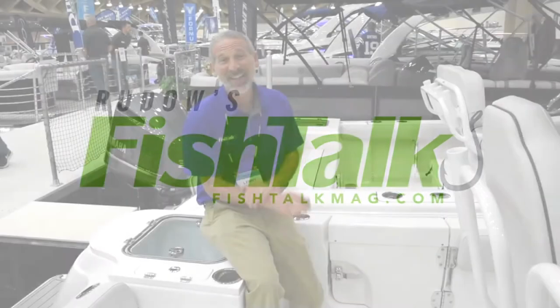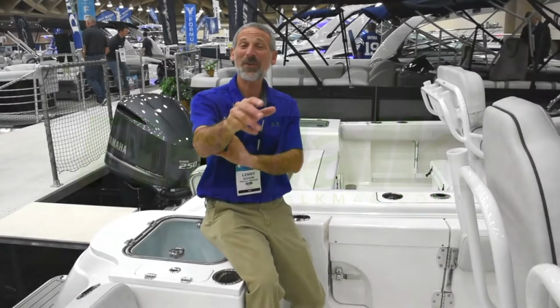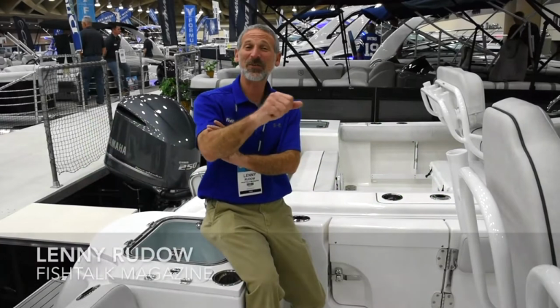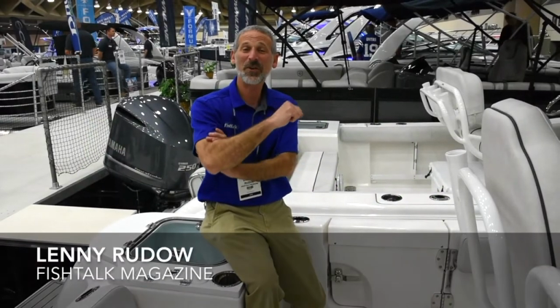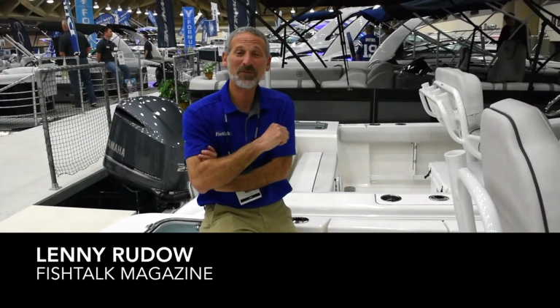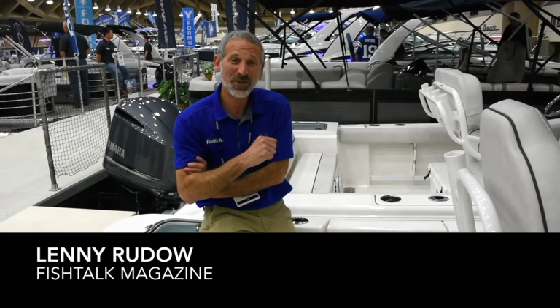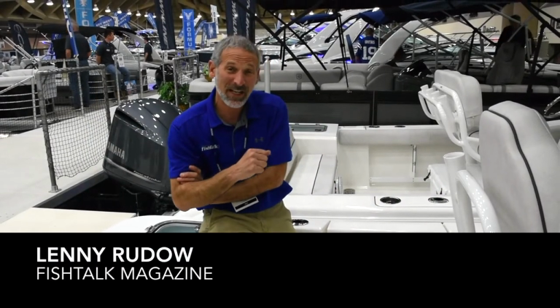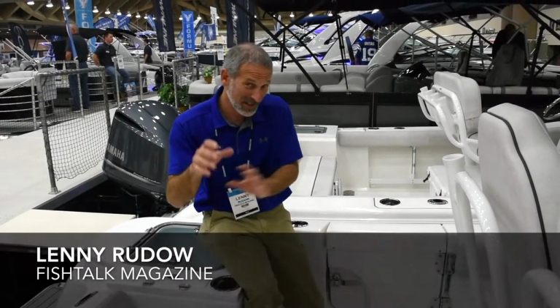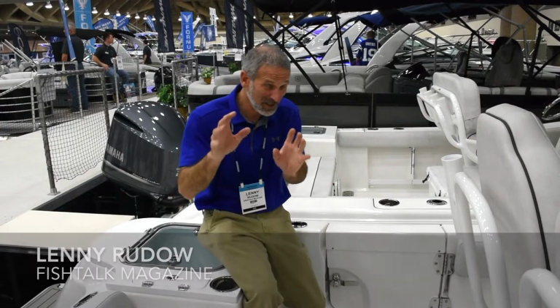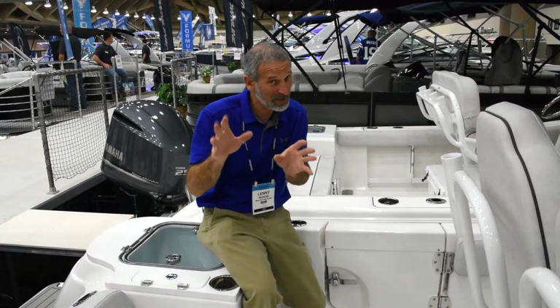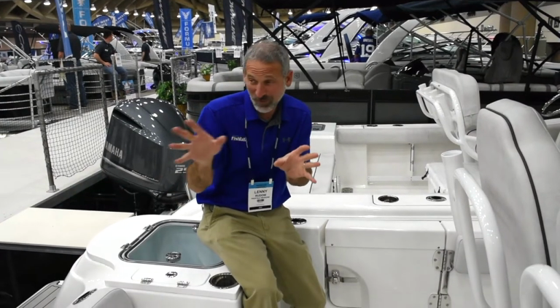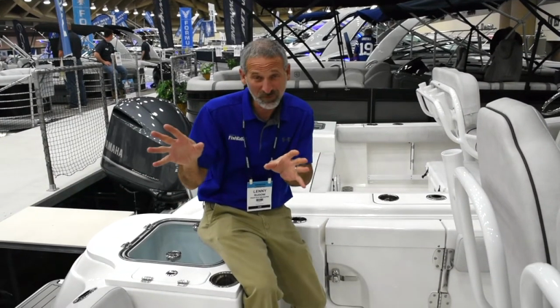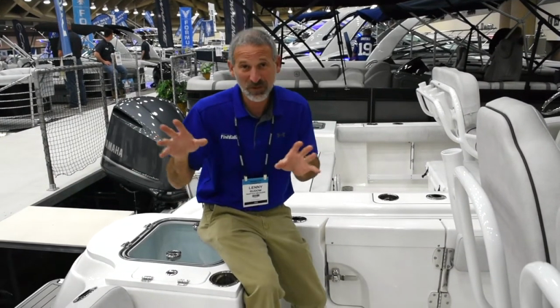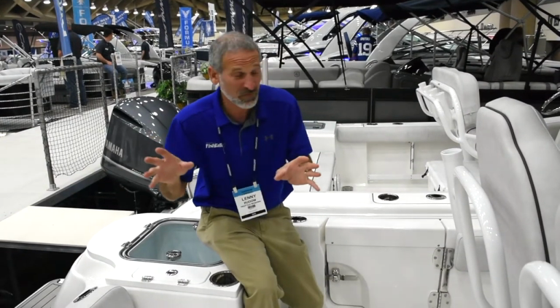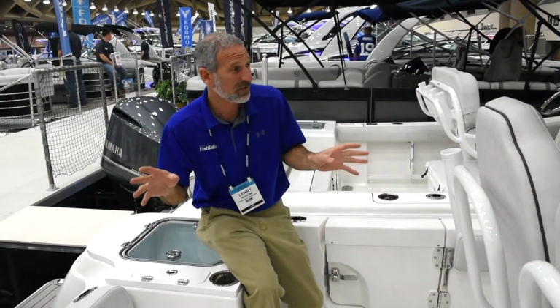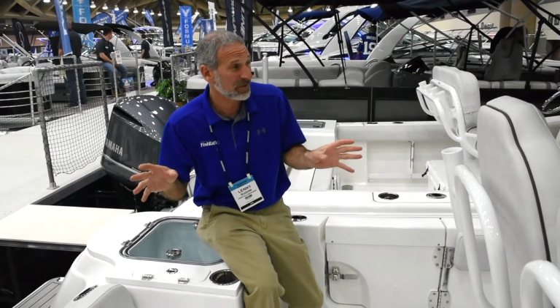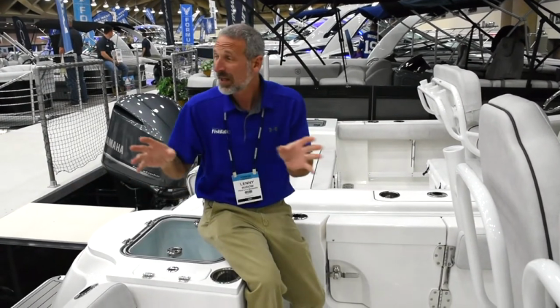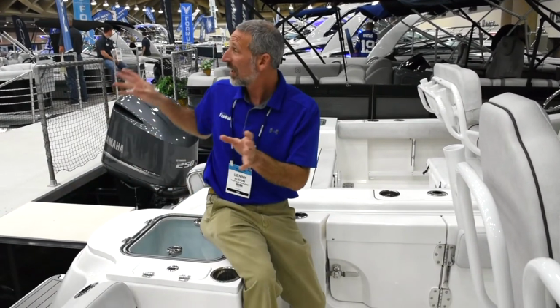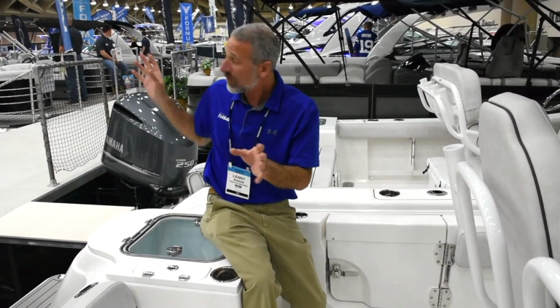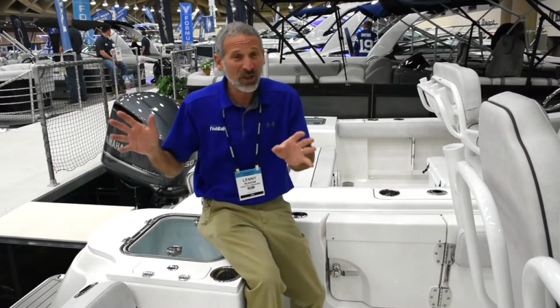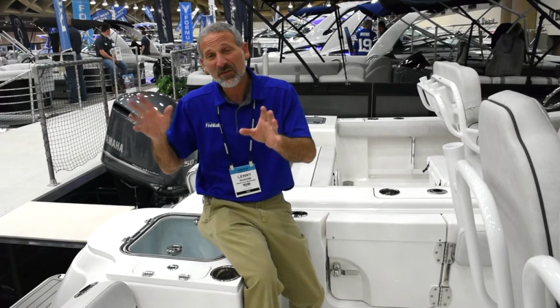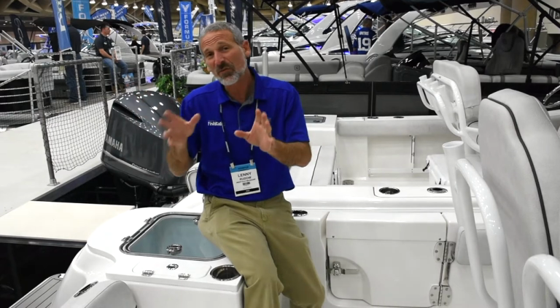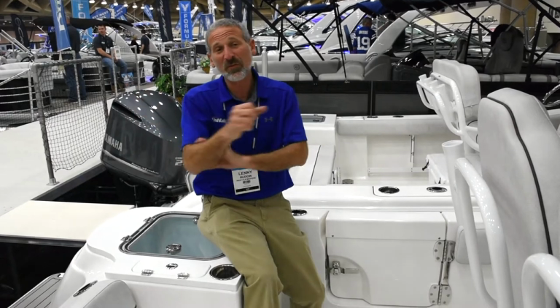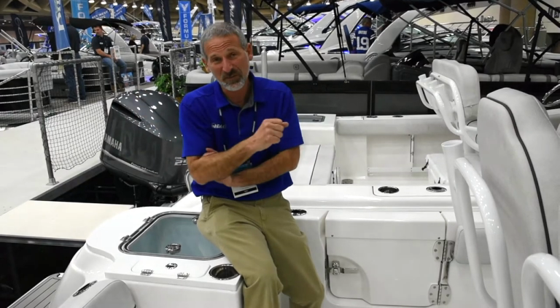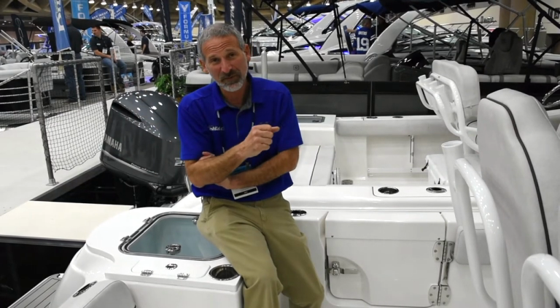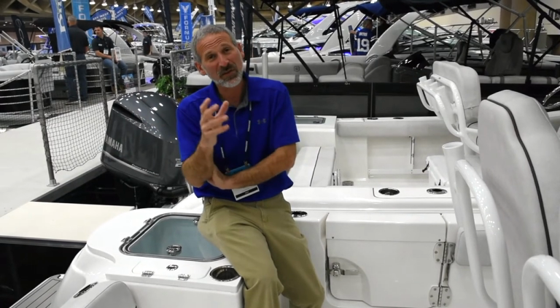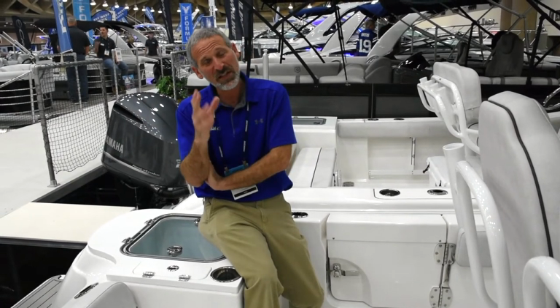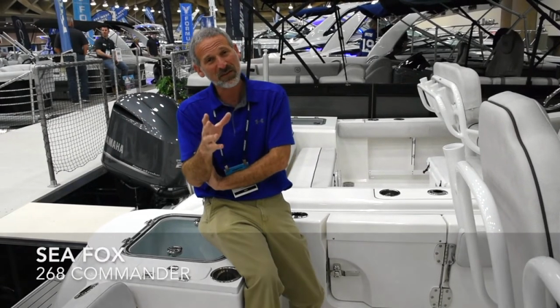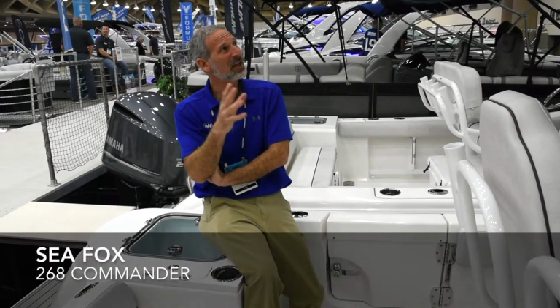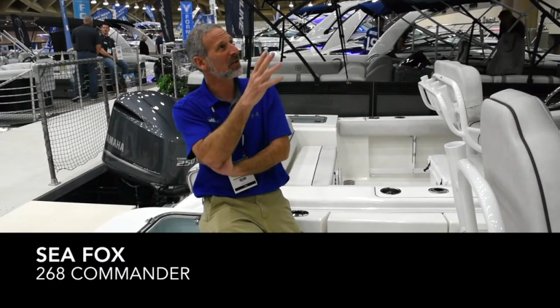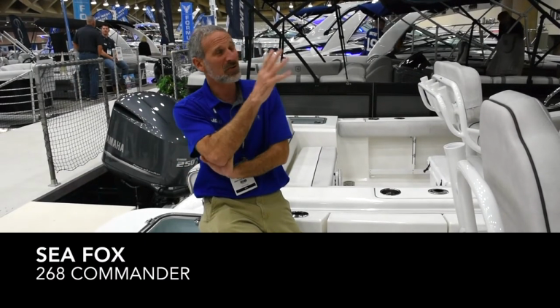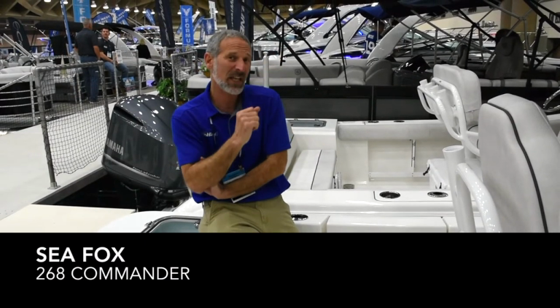Hey there folks, Lenny Rudeau here for Fish Talk Magazine. I'm at the Baltimore Boat Show 2020 checking out the new models. I'm walking along and I see the Road River Marine display and there's a Seafox Commander 268.